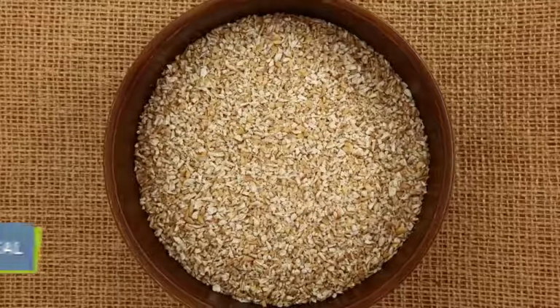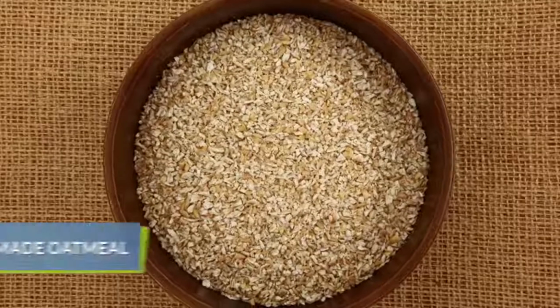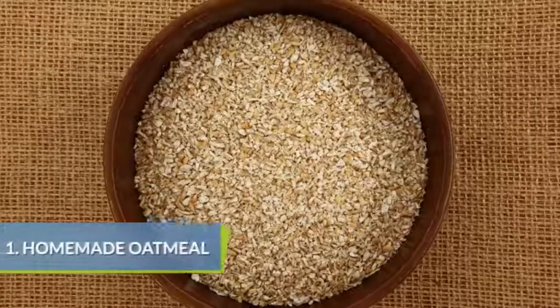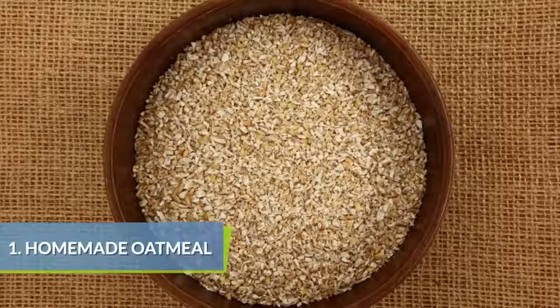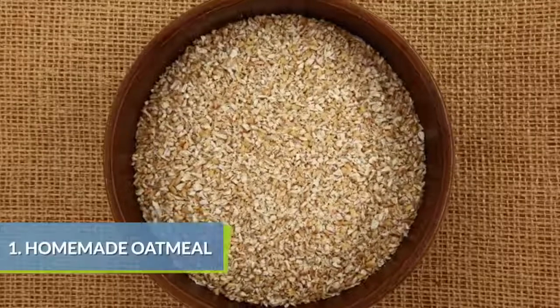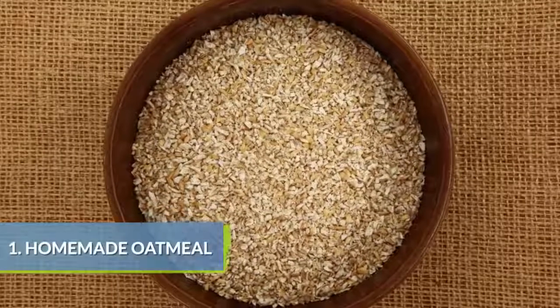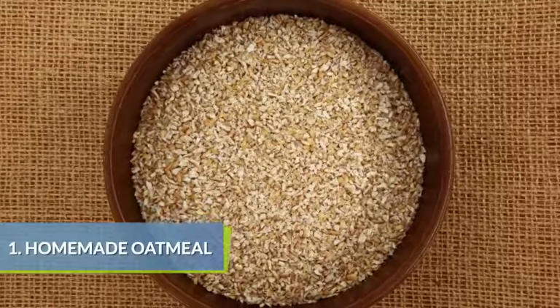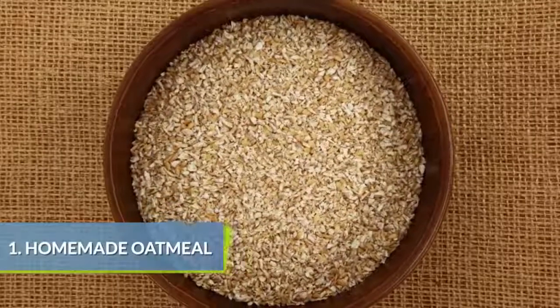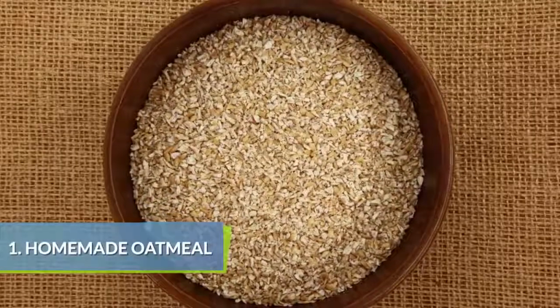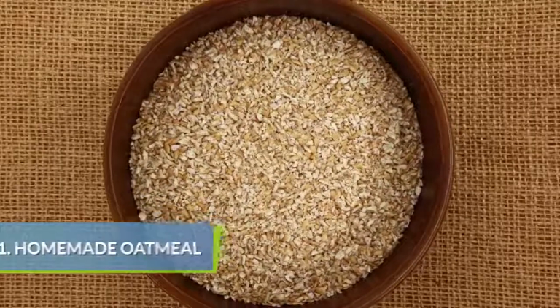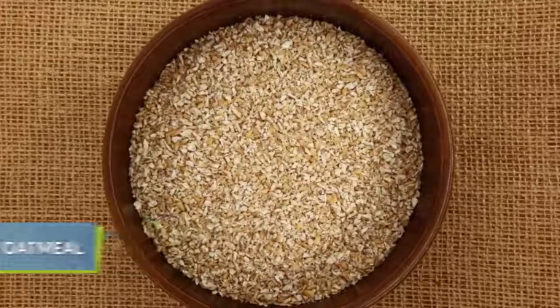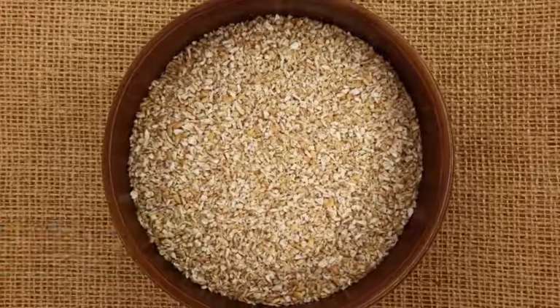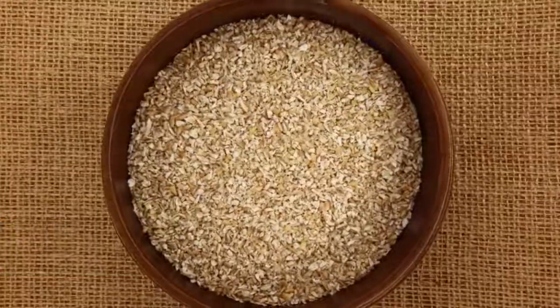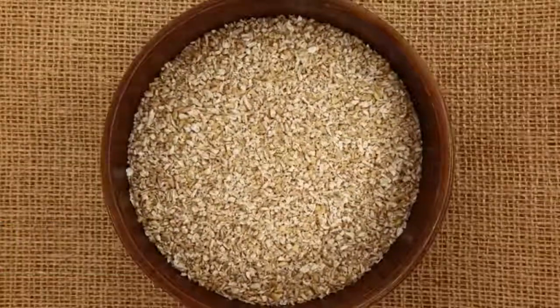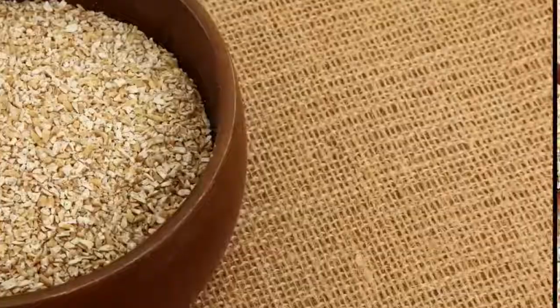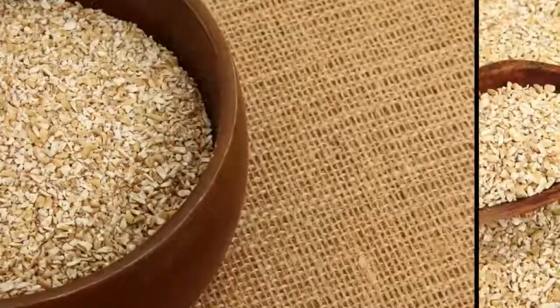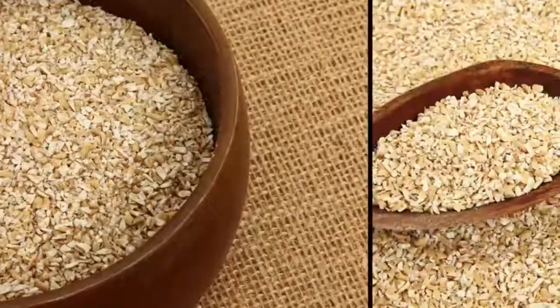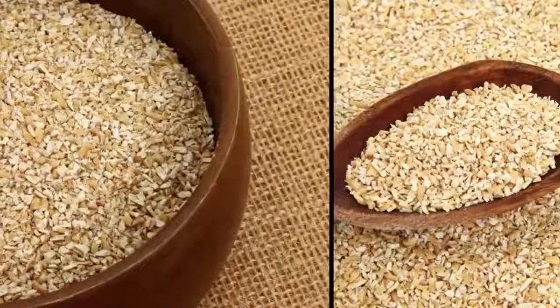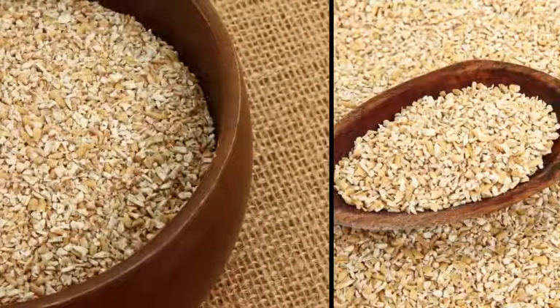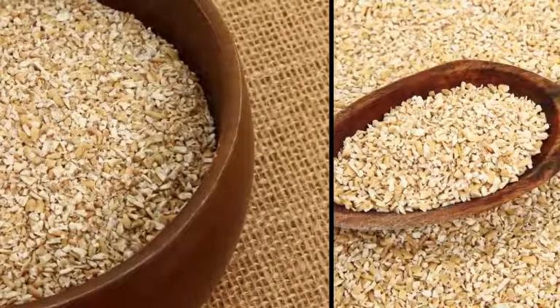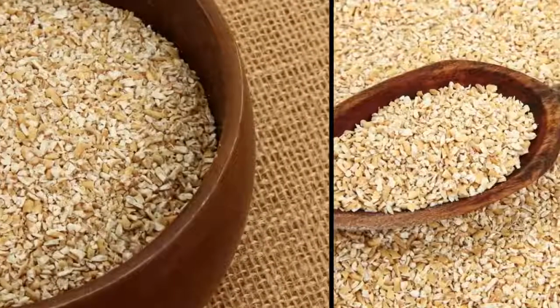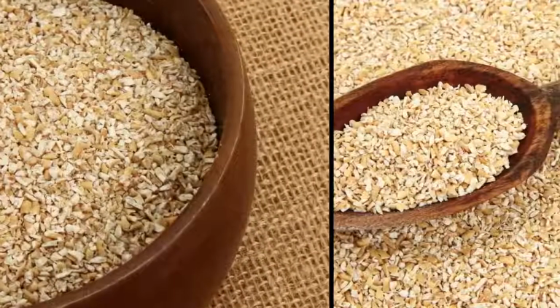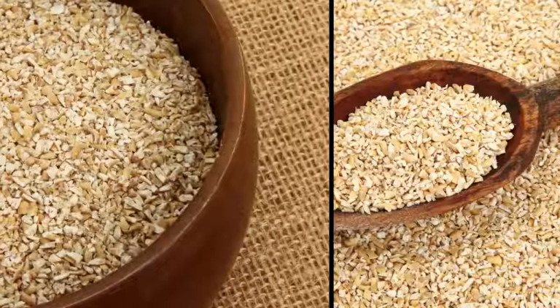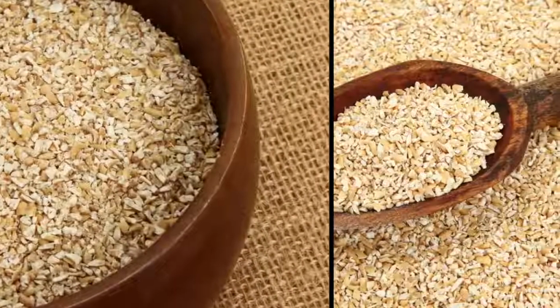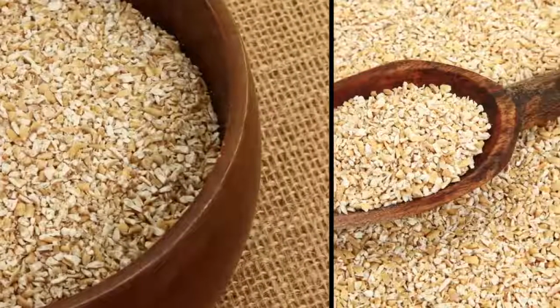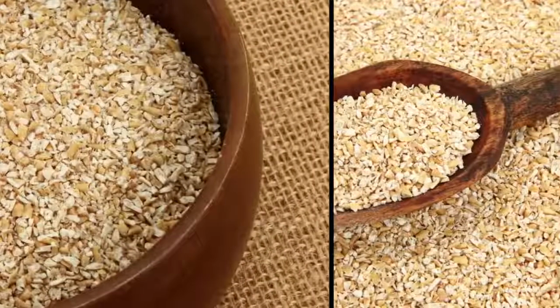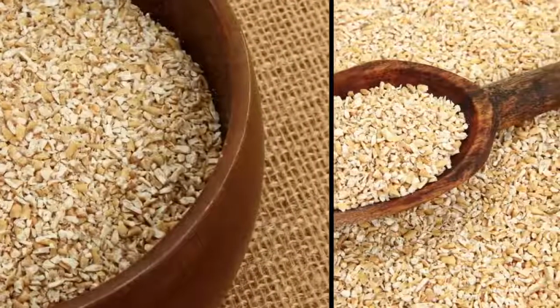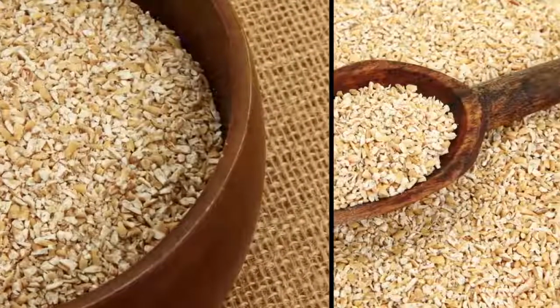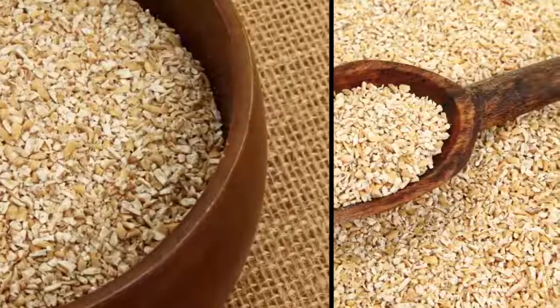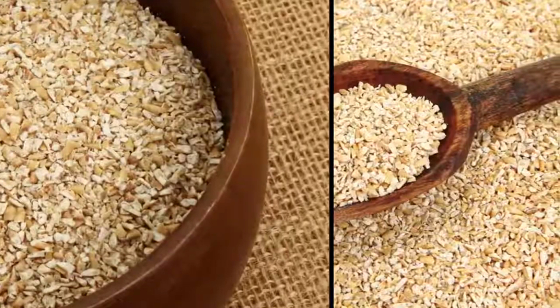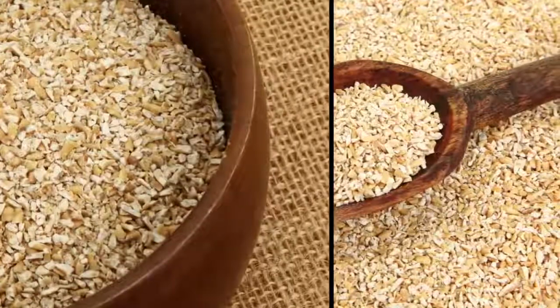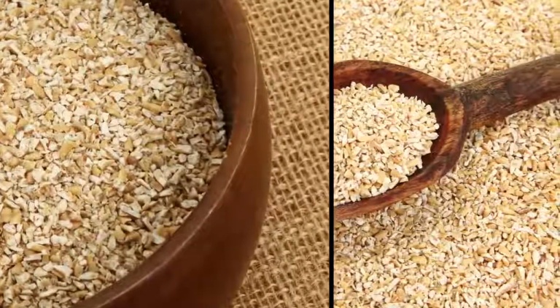Oatmeal is a great choice for breakfast, but skip the heavily processed individually packaged oatmeal. Cook from scratch with steel-cut oats. Soak the oats overnight for quick cooking in the morning.